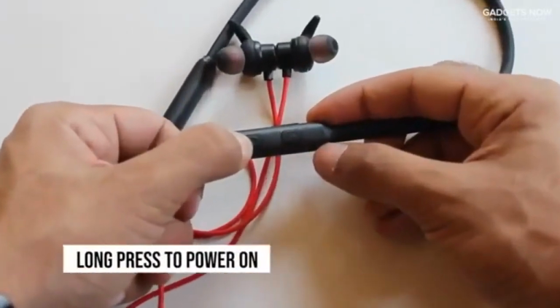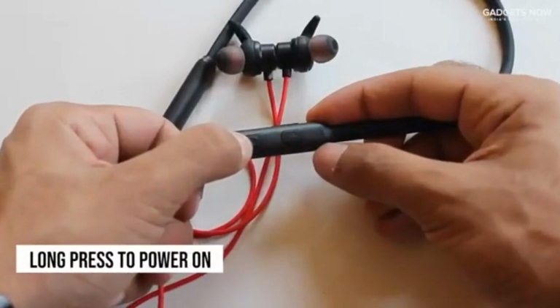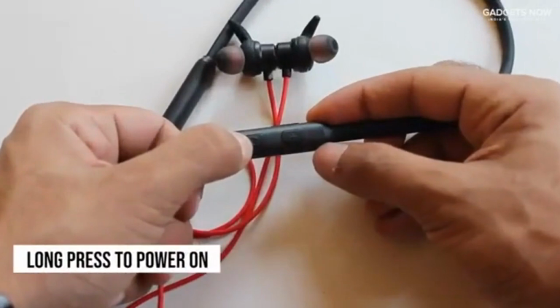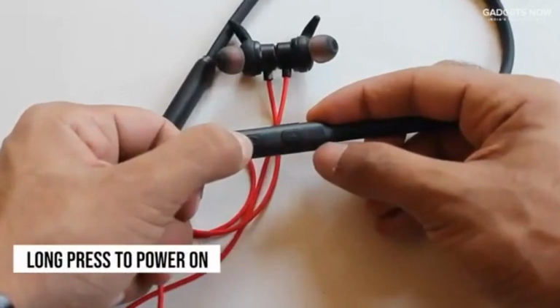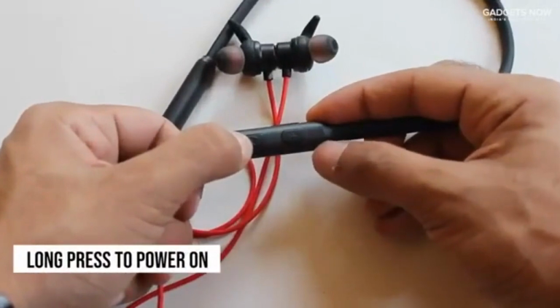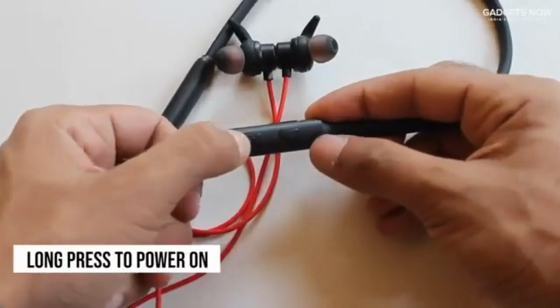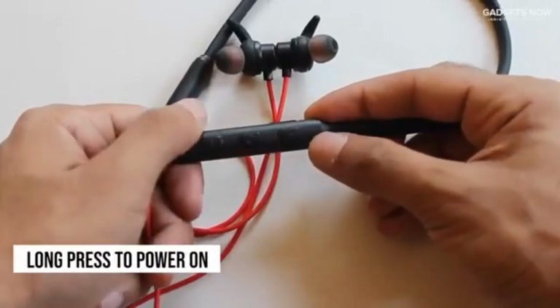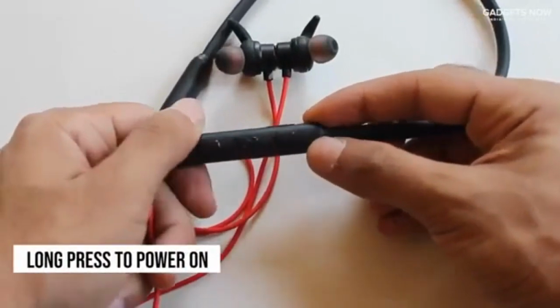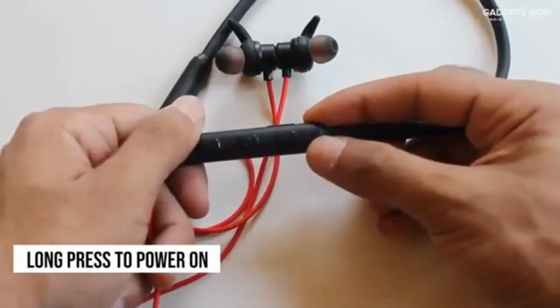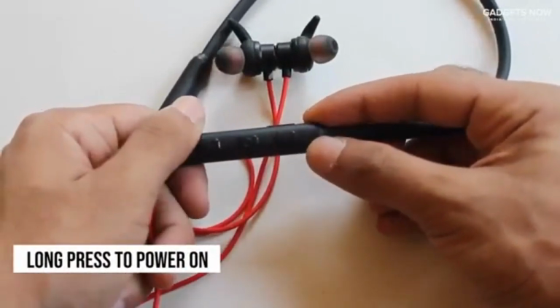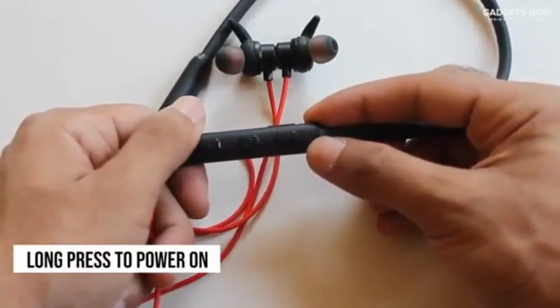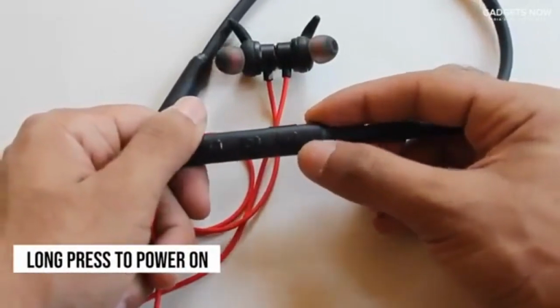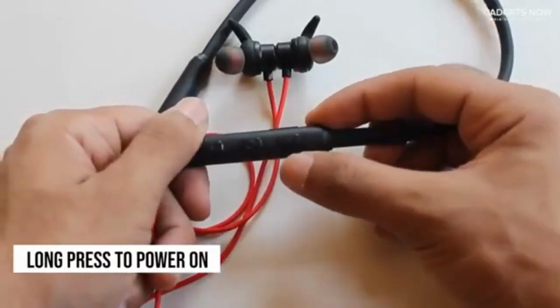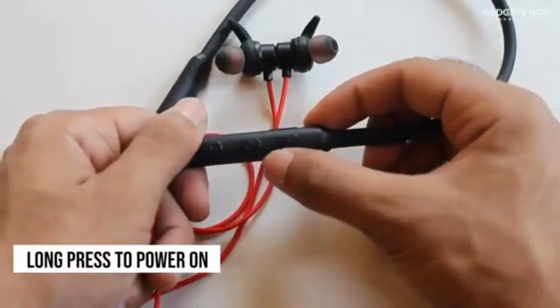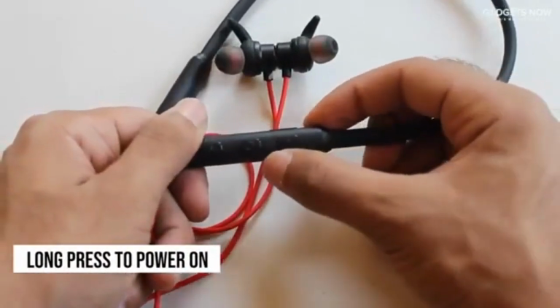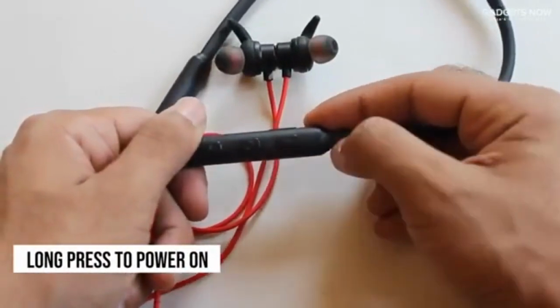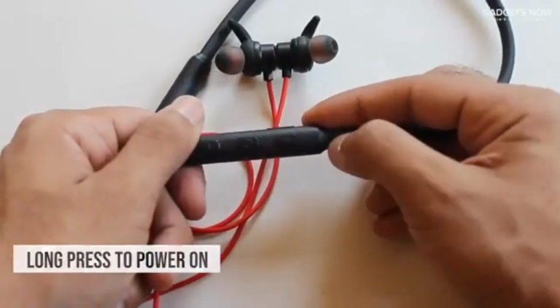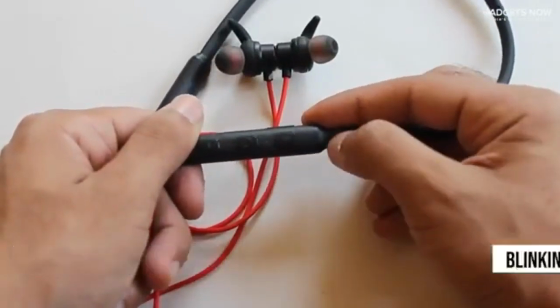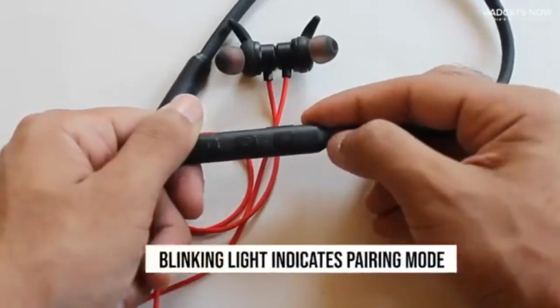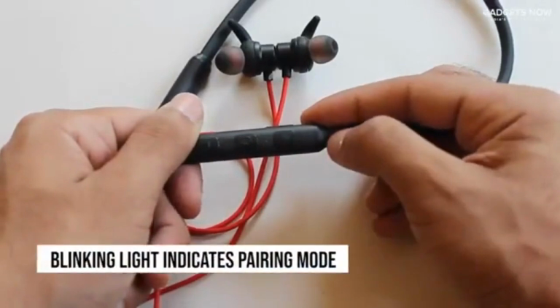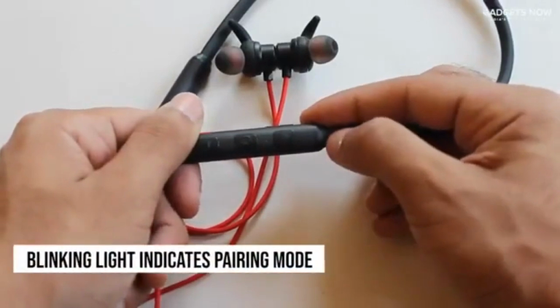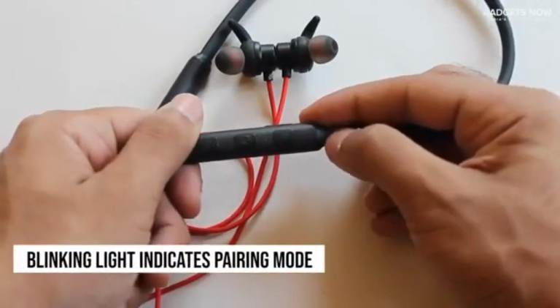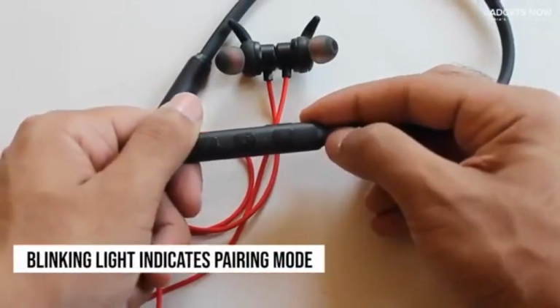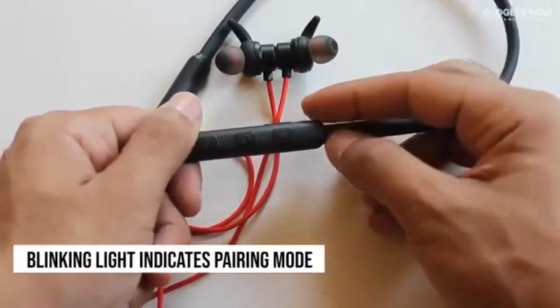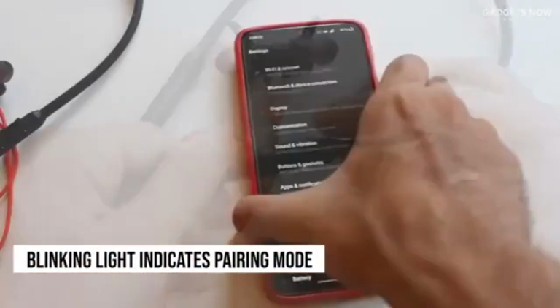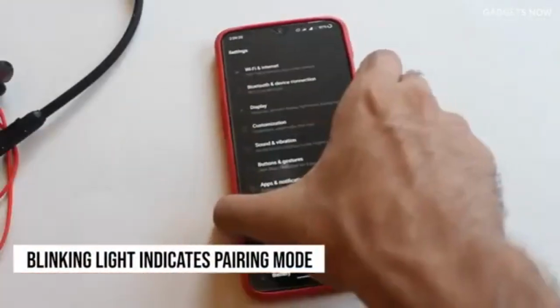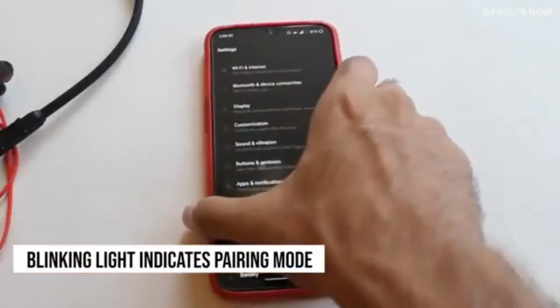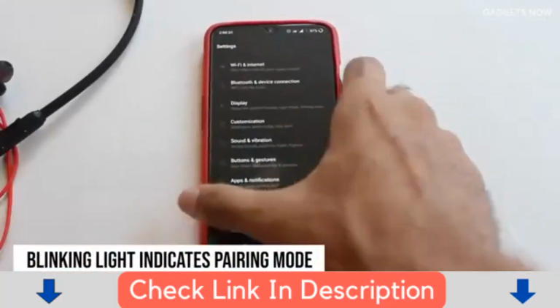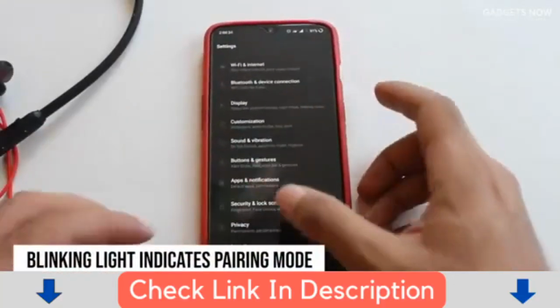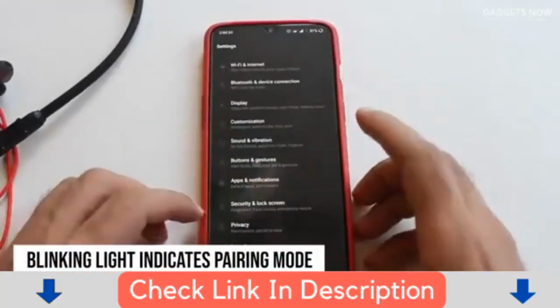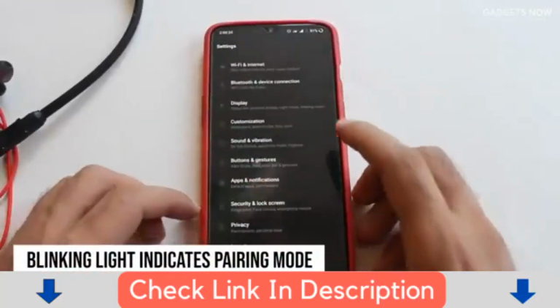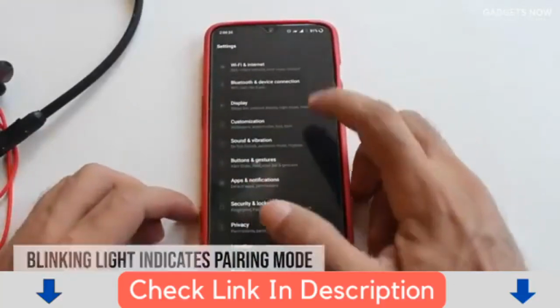So let's turn it on. To switch it on, you will hold the middle button until you see a blue light. Once that happens, release it and then wait for it to start blinking — once that happens, it means that it's ready to be paired.